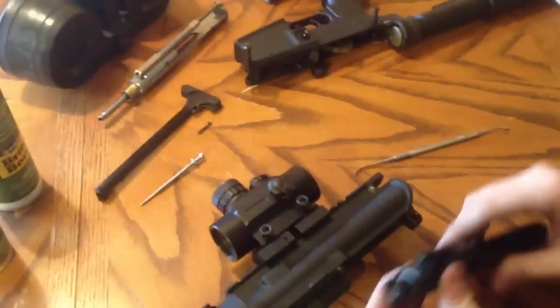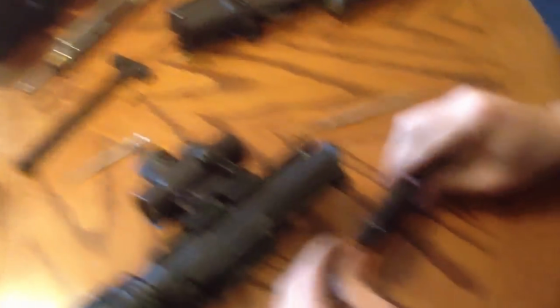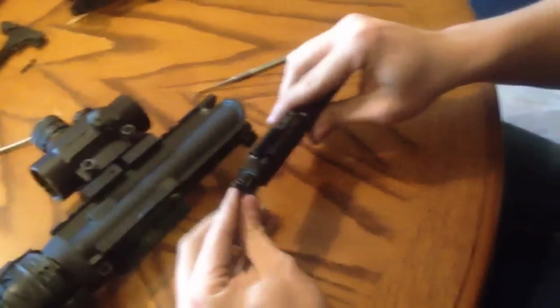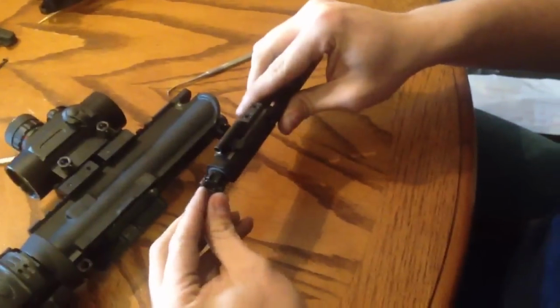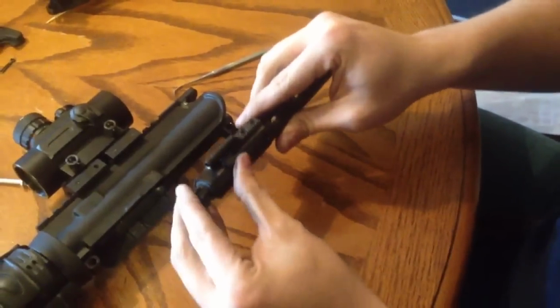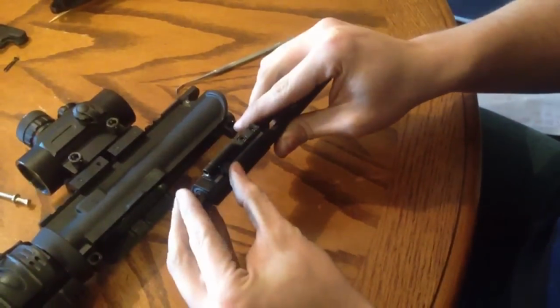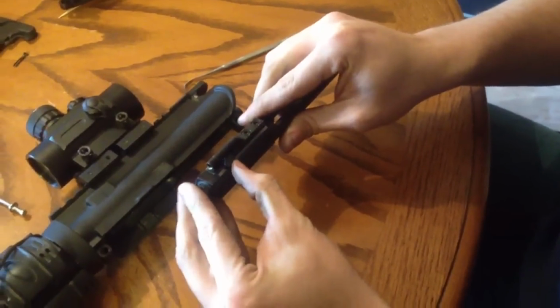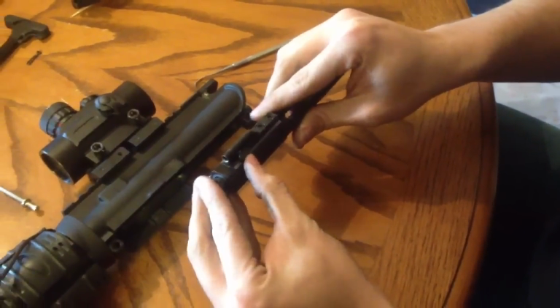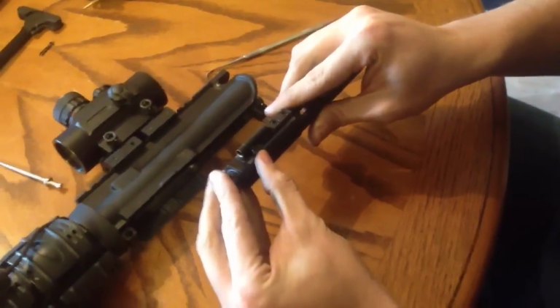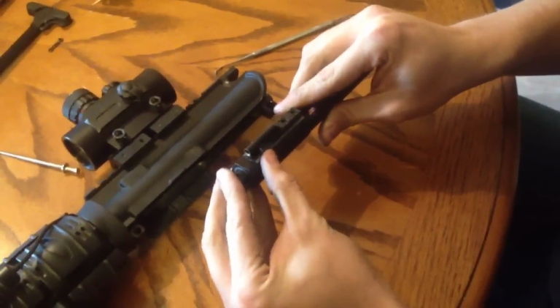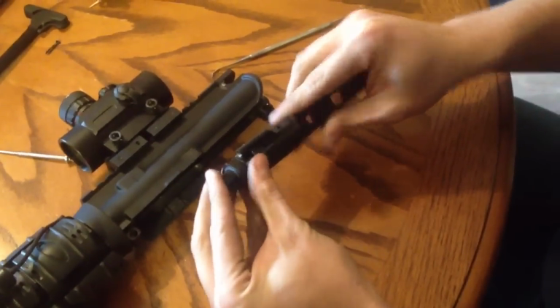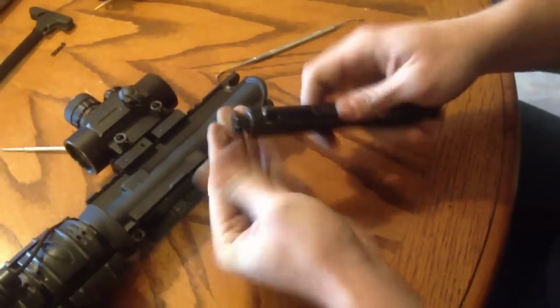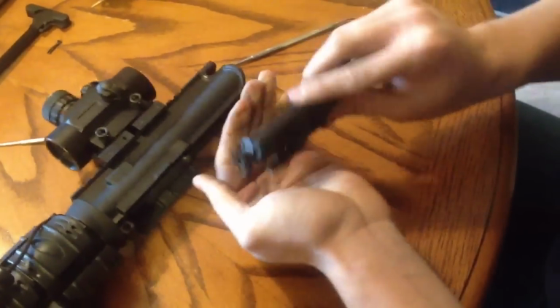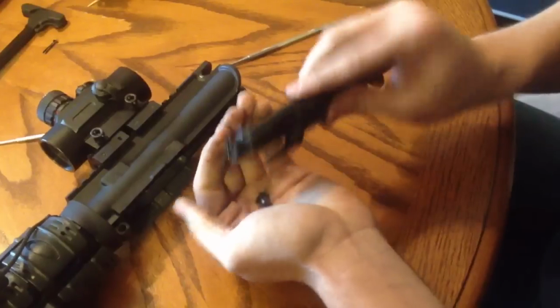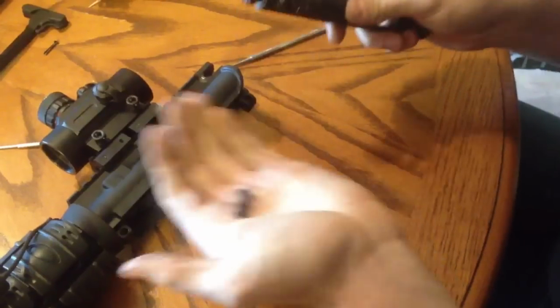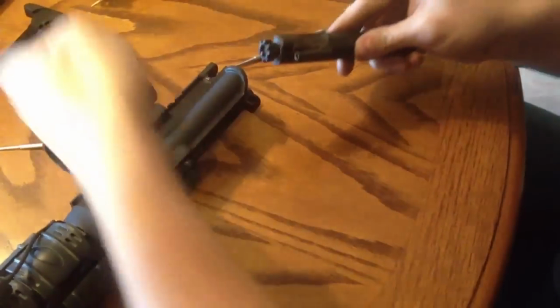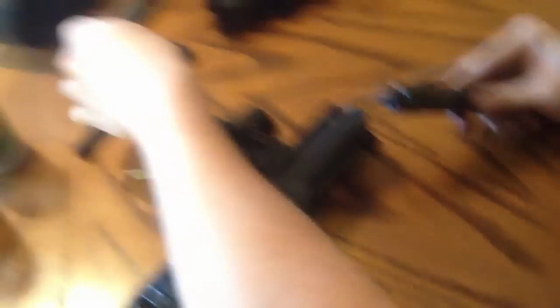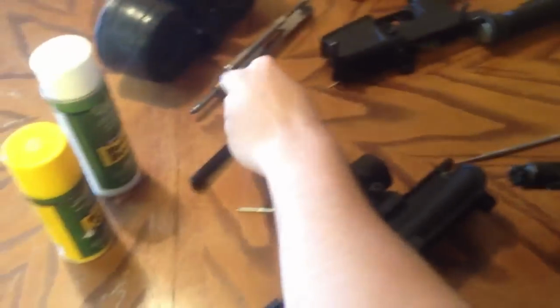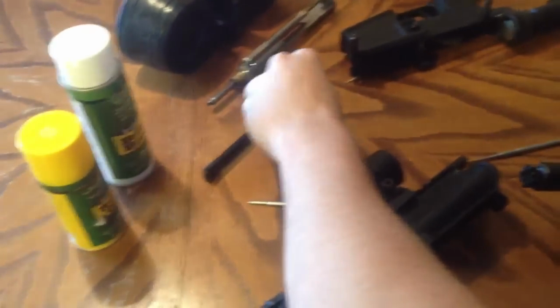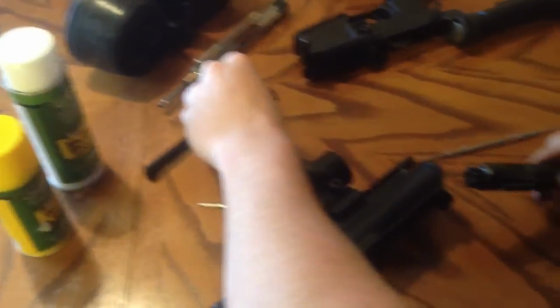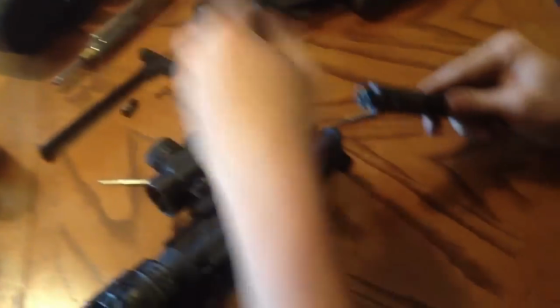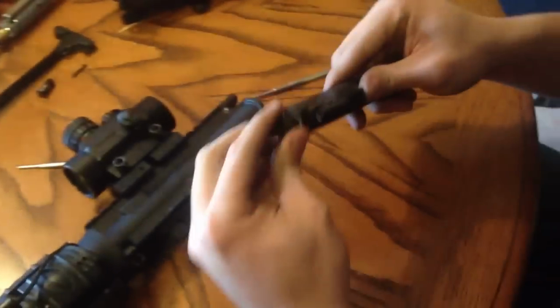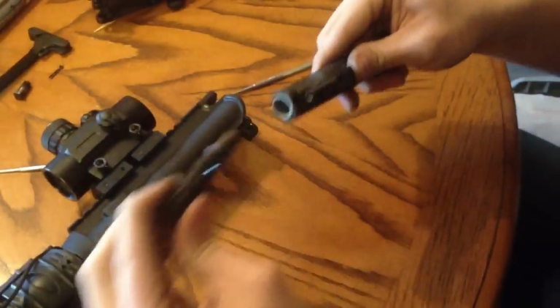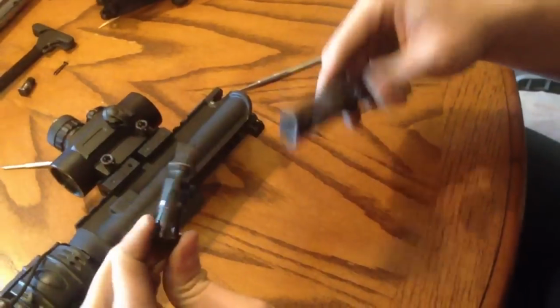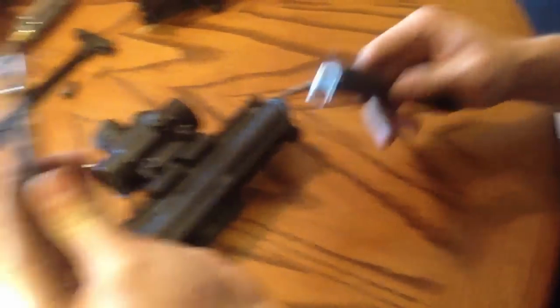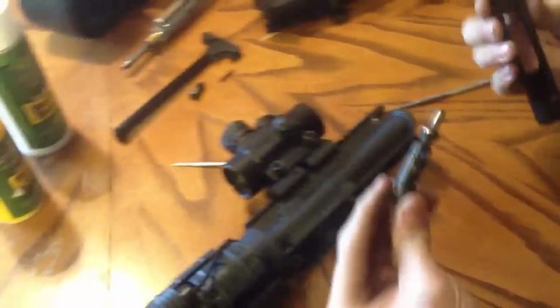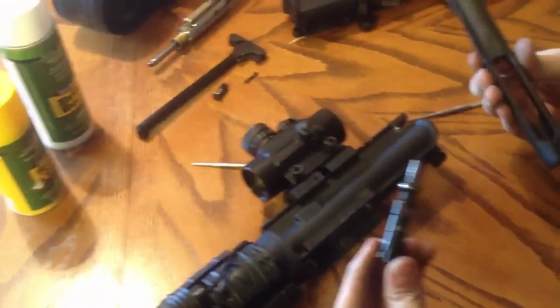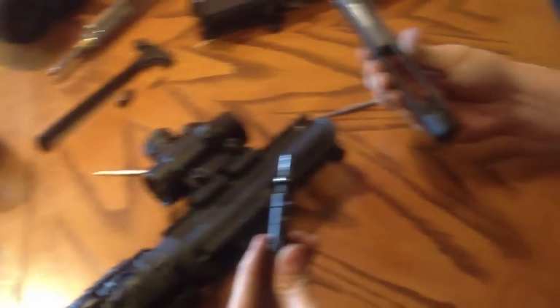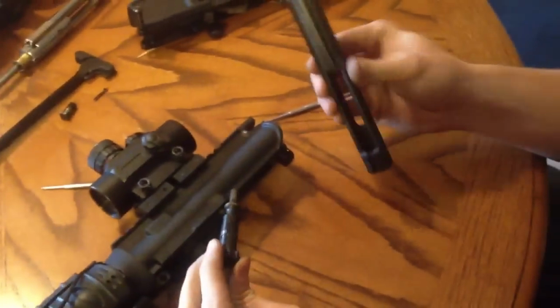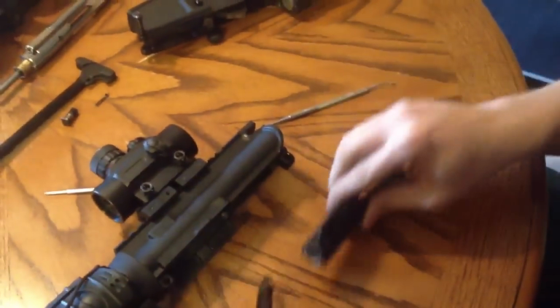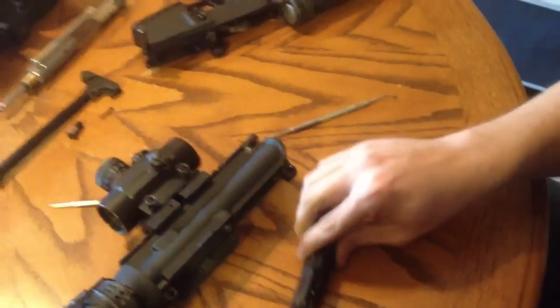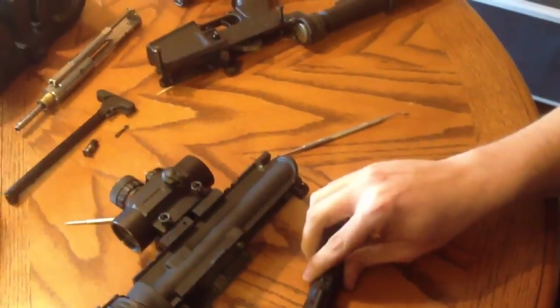Then push in your bolt, turn it to the side, and just shake it out. It should come right out. Pull your bolt out and boom — you got the upper assembly disassembled.